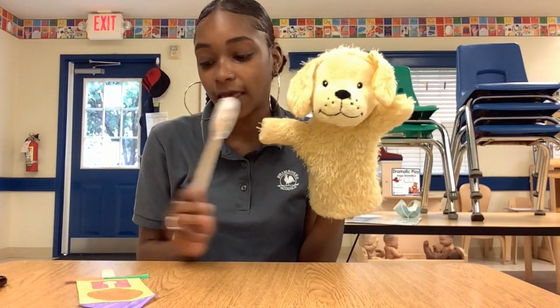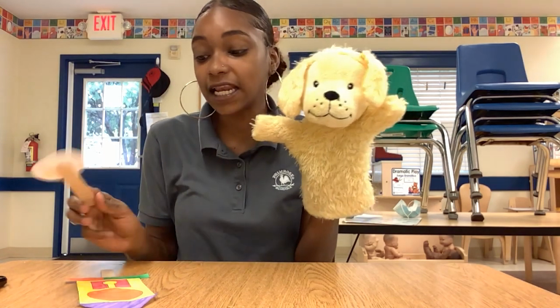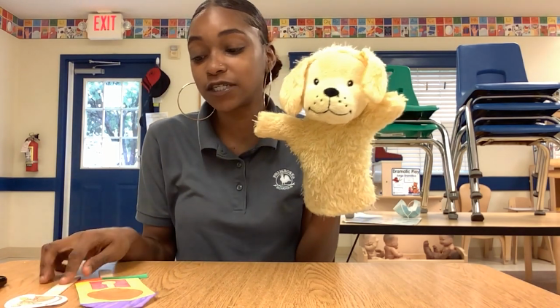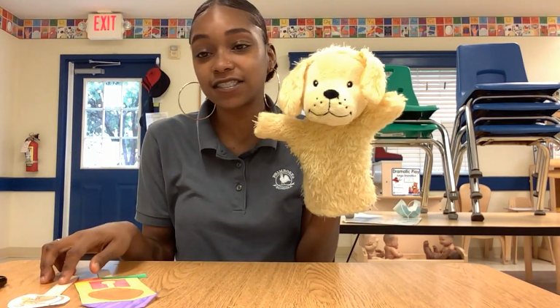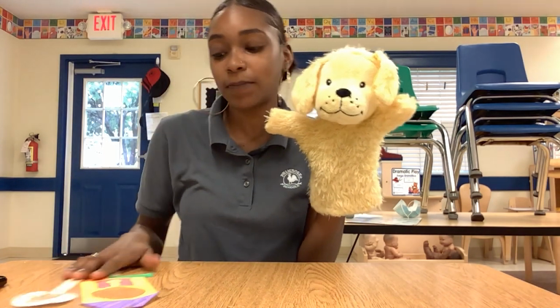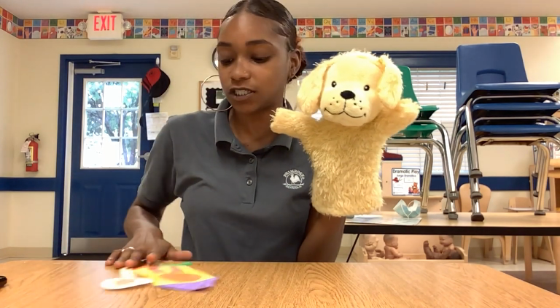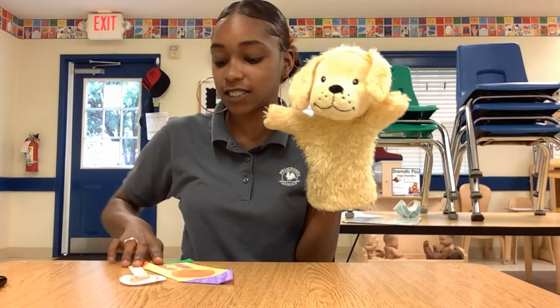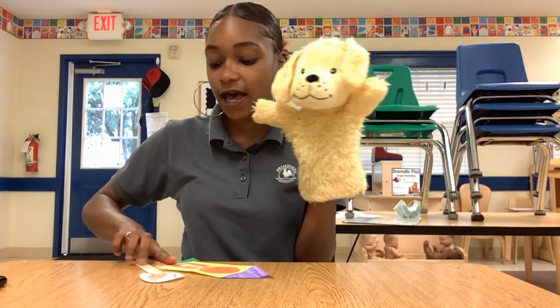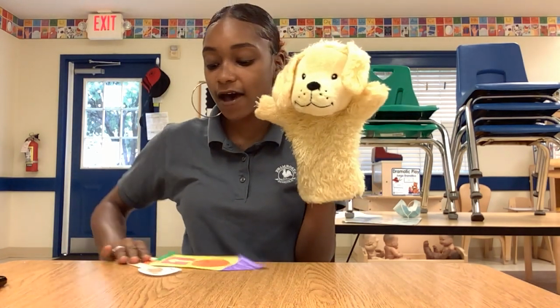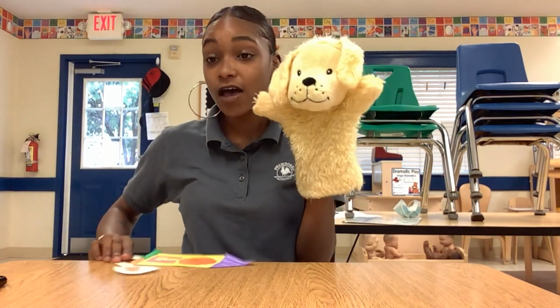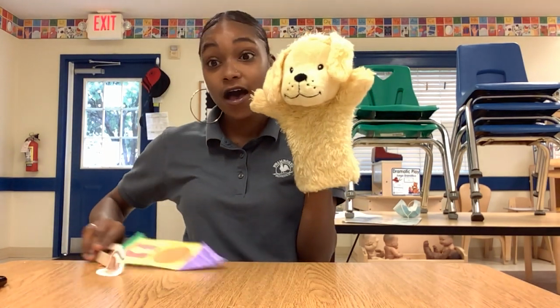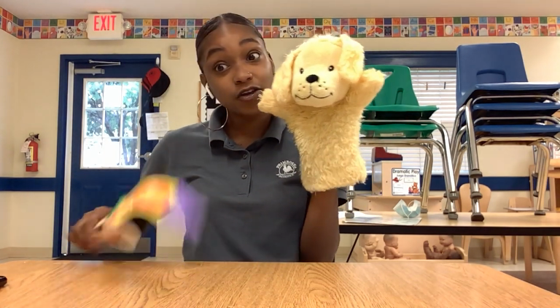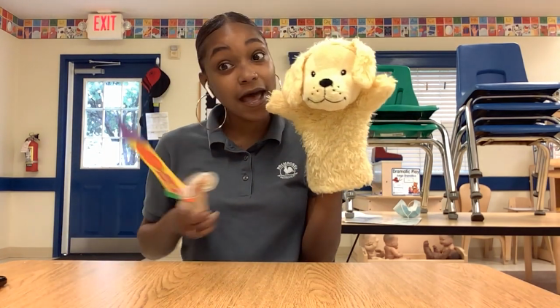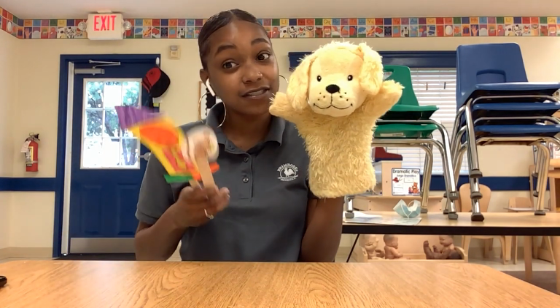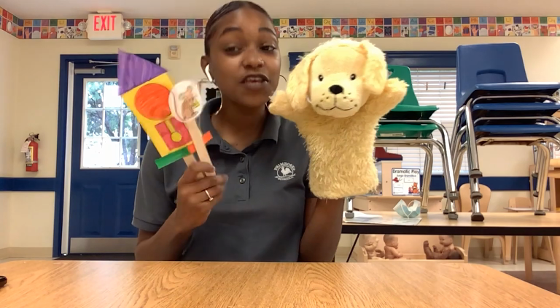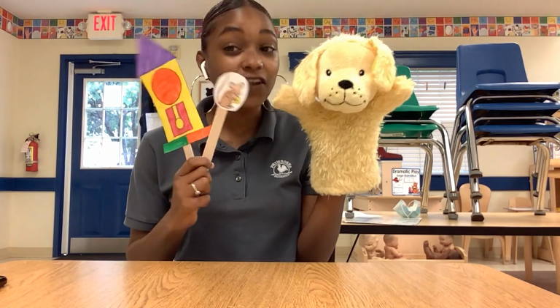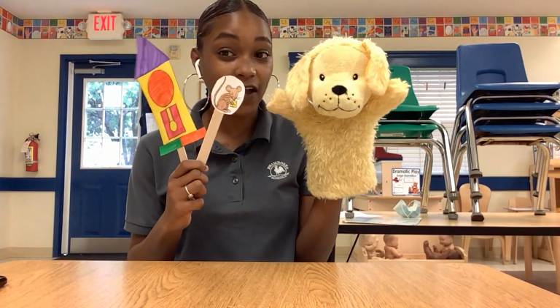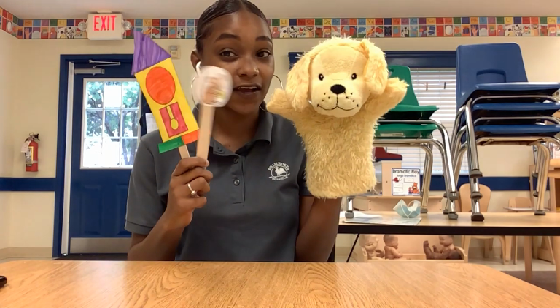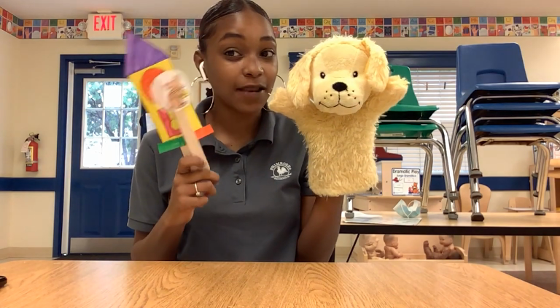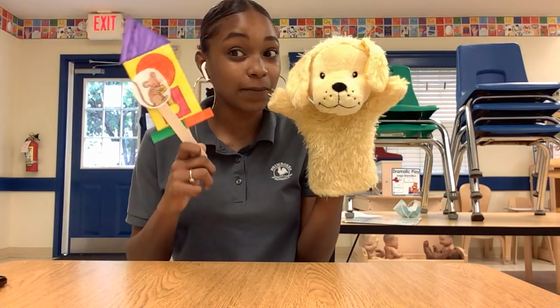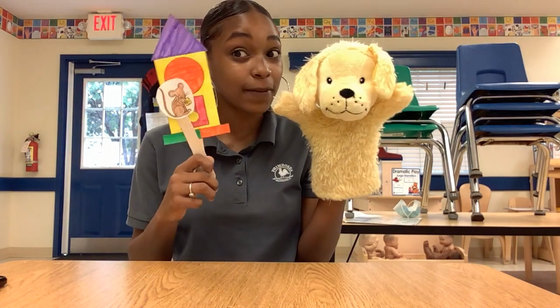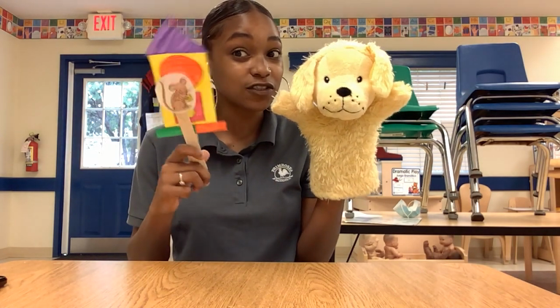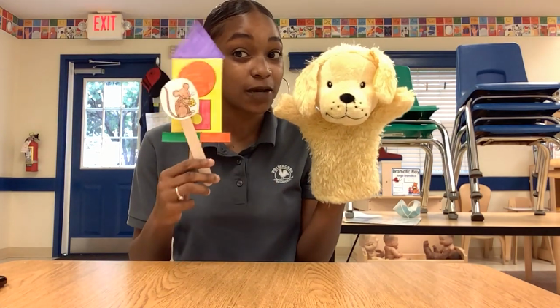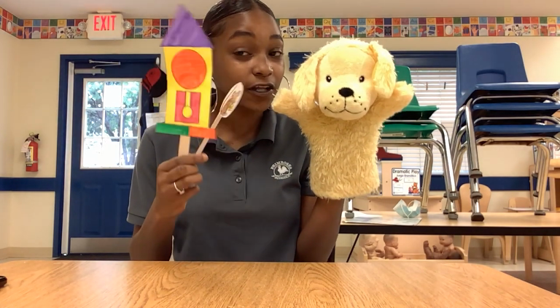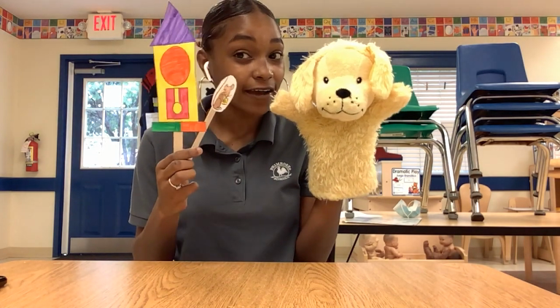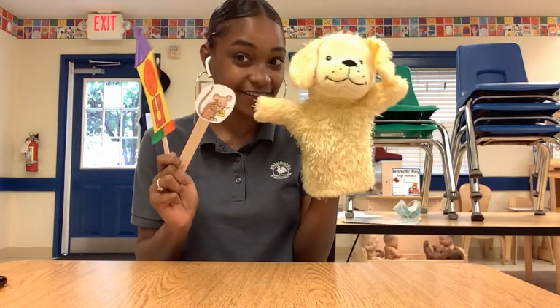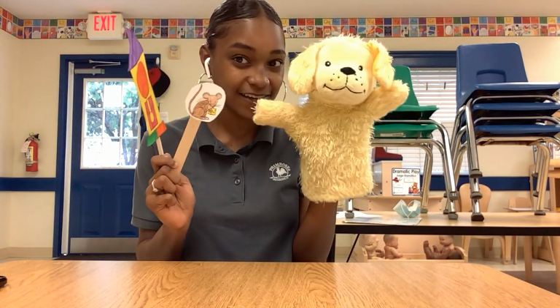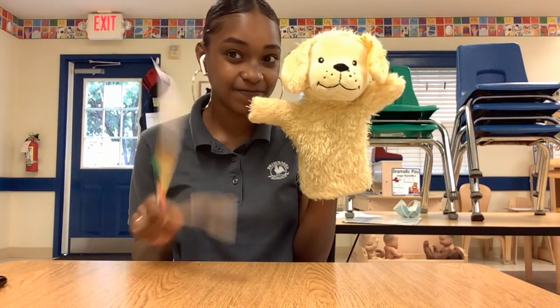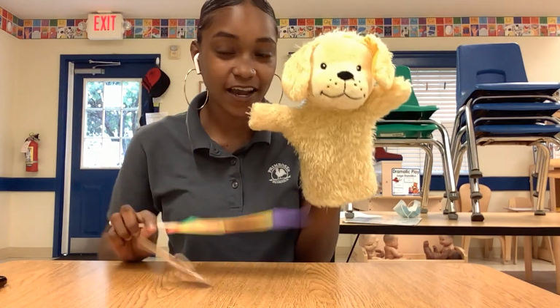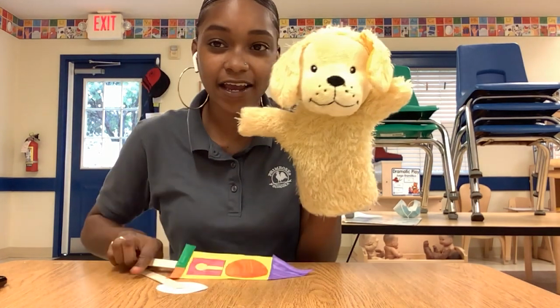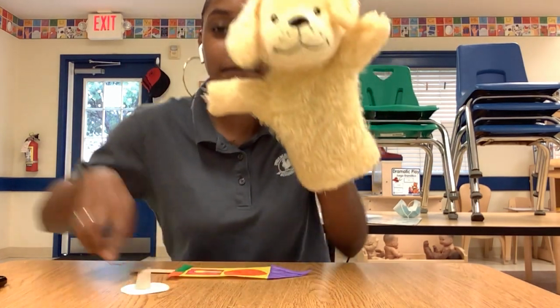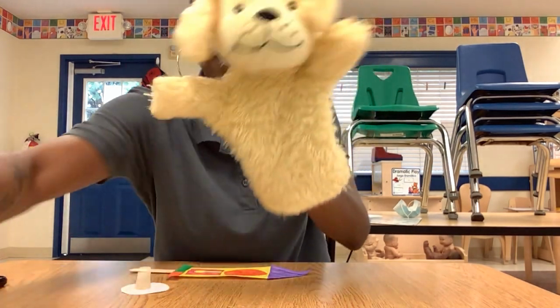I want you guys to send me pictures of your mouse and your clock, and maybe your mouse running up your clock. All right, bye-bye!